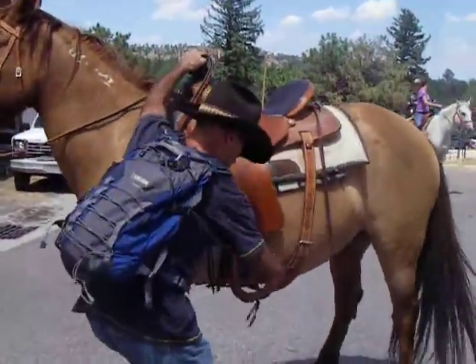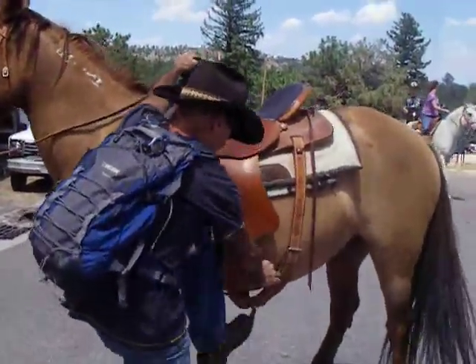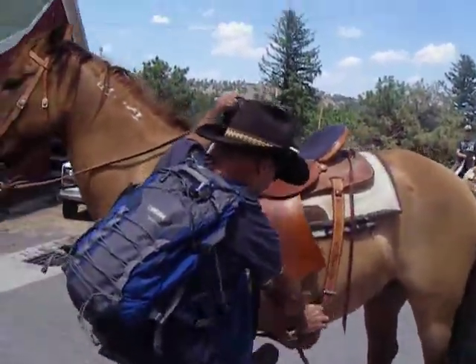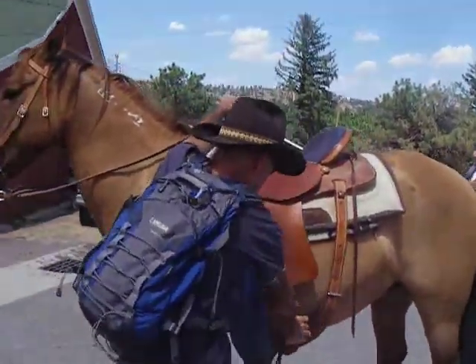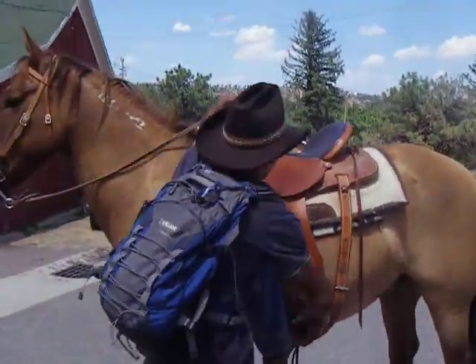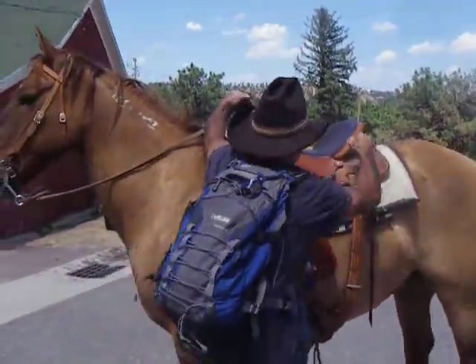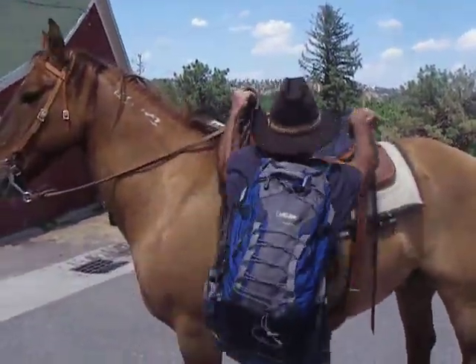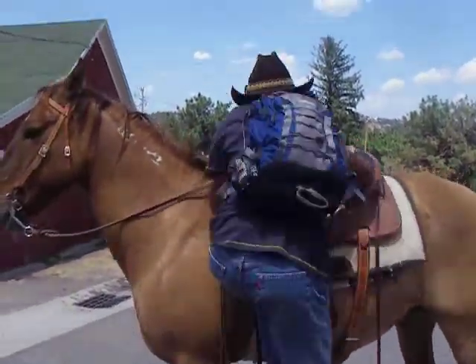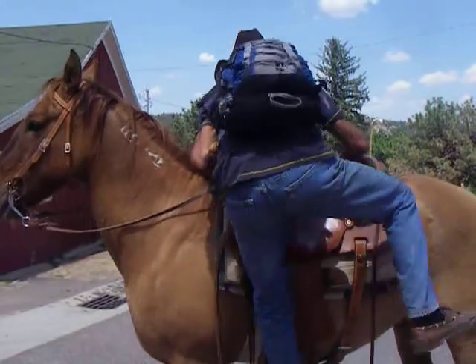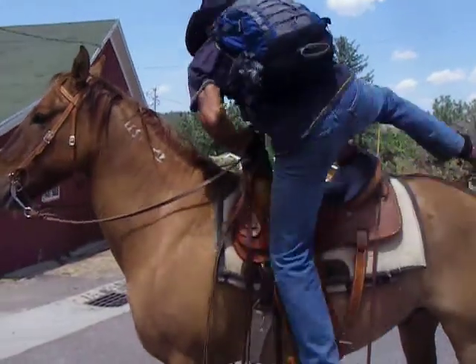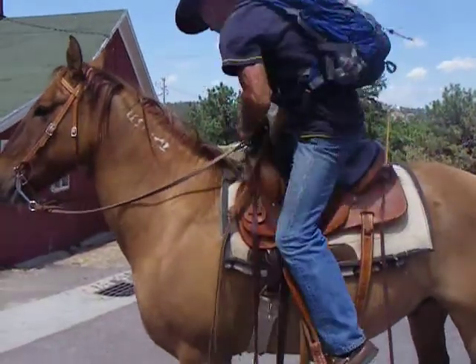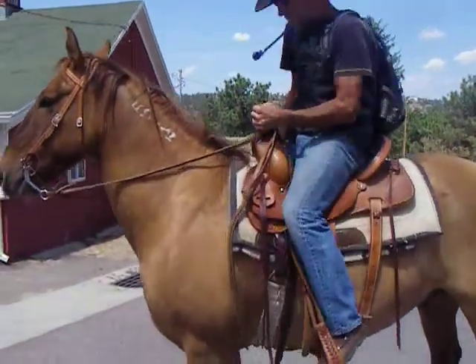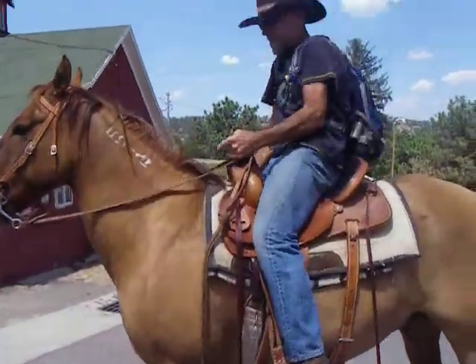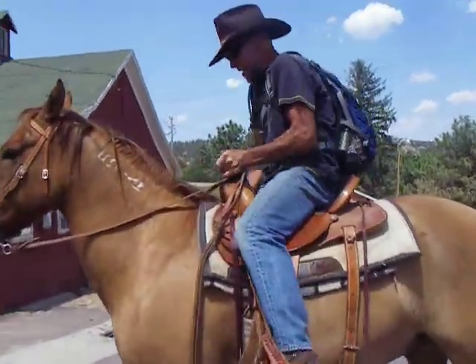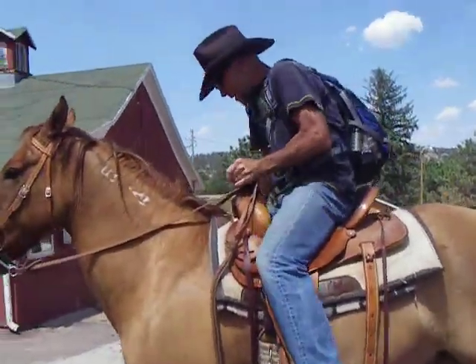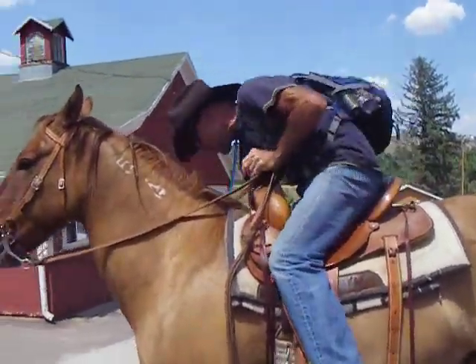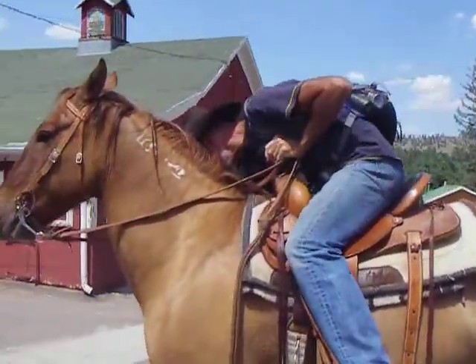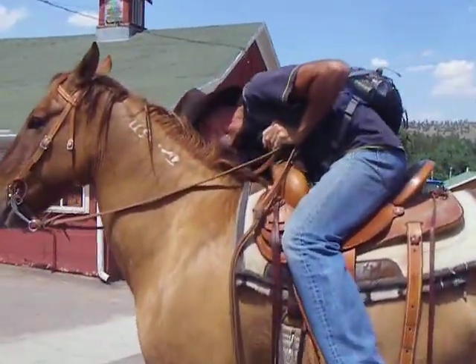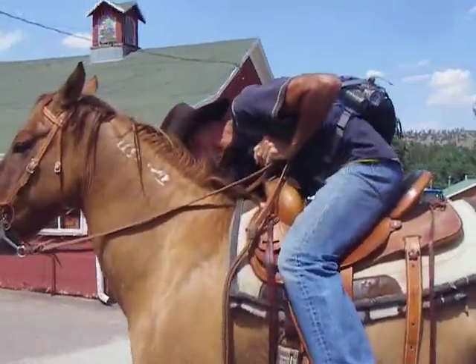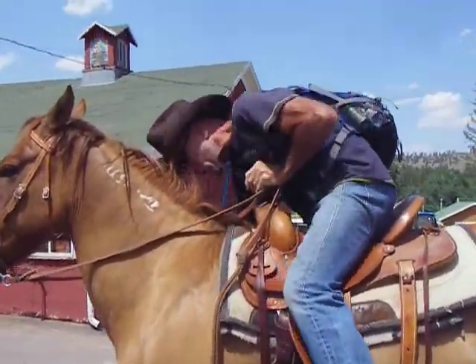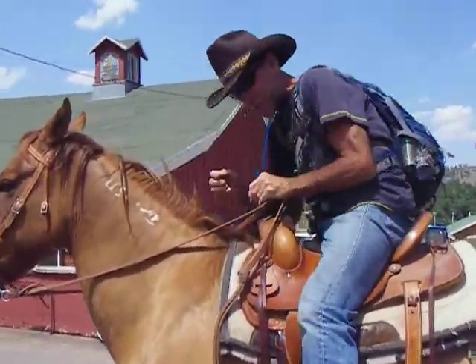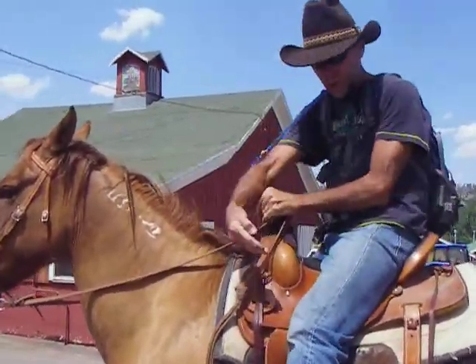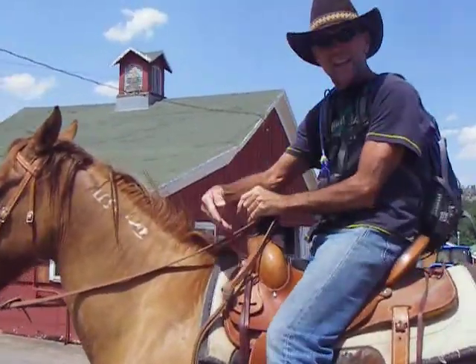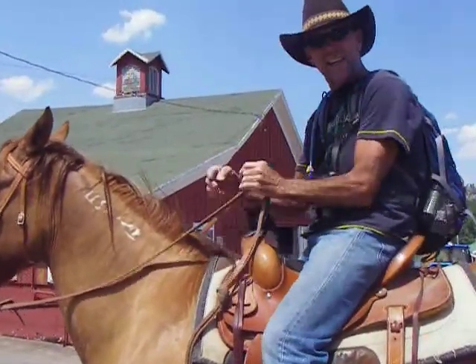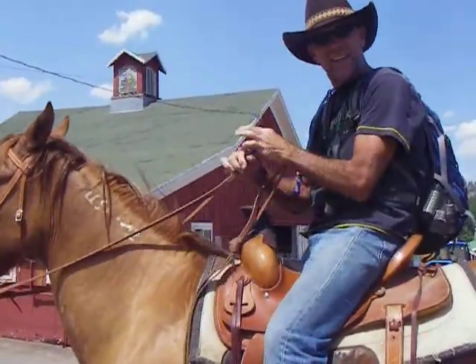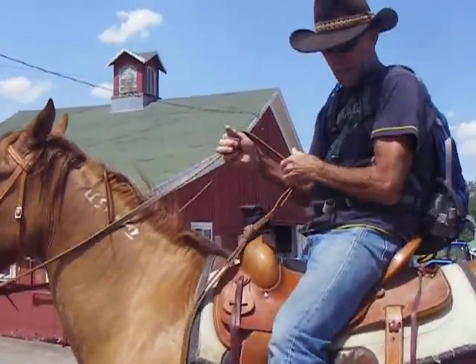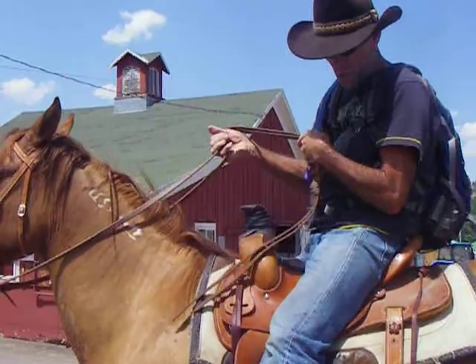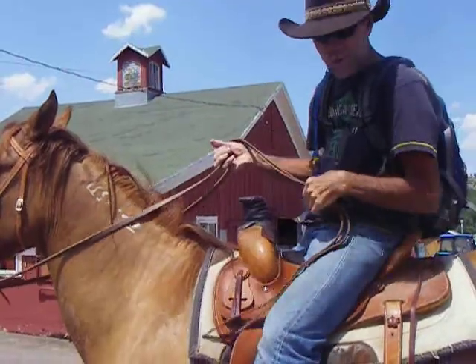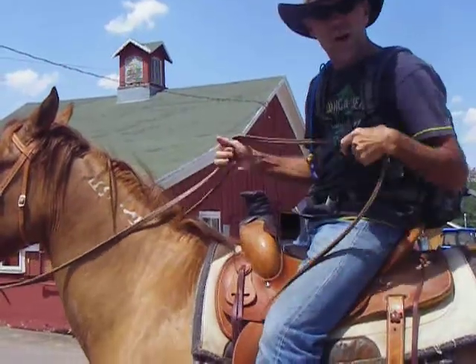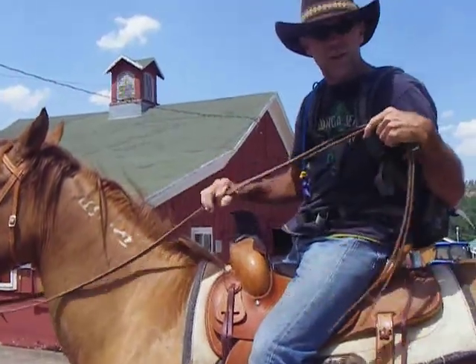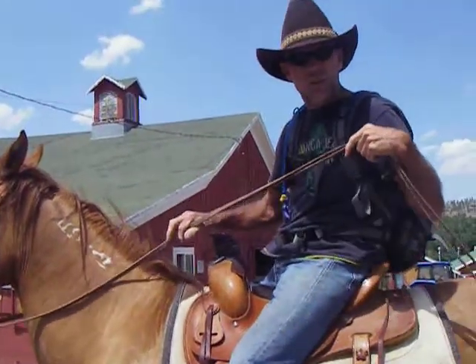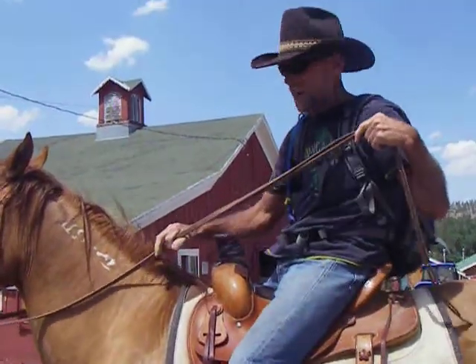Get your left foot in the stirrup and get mounted up. And once you're set, get your stirrup set to the right length. You don't want them too long or too short.